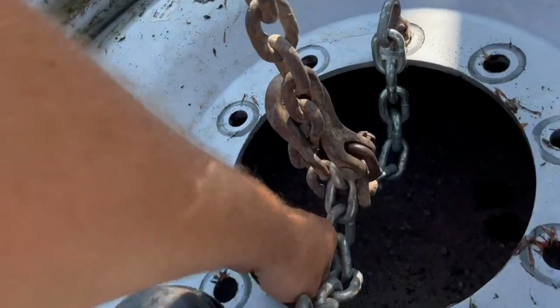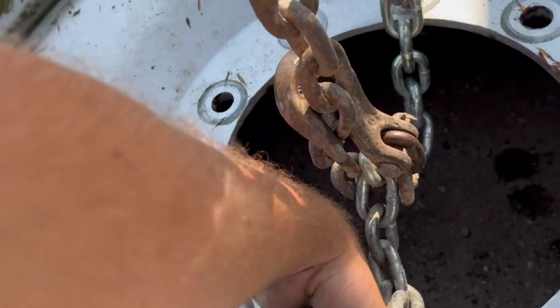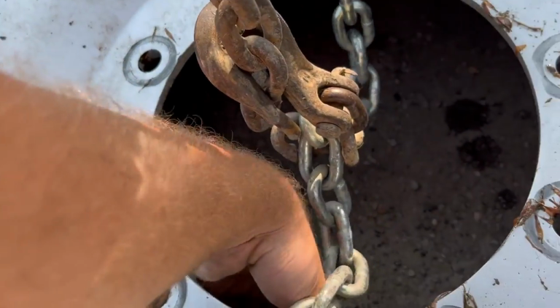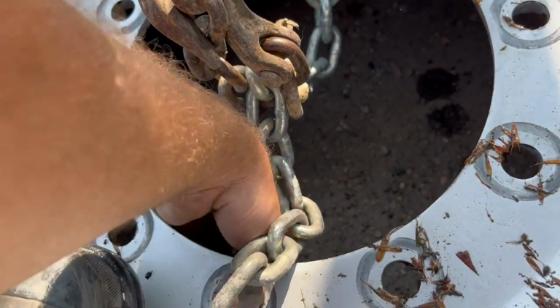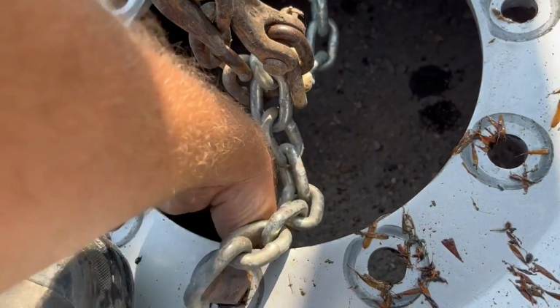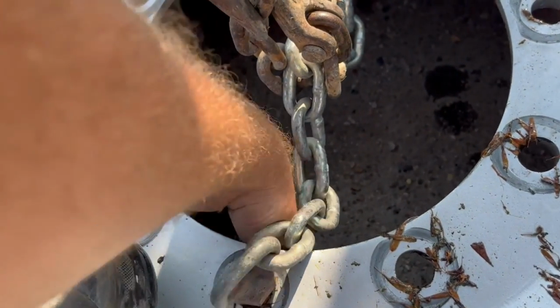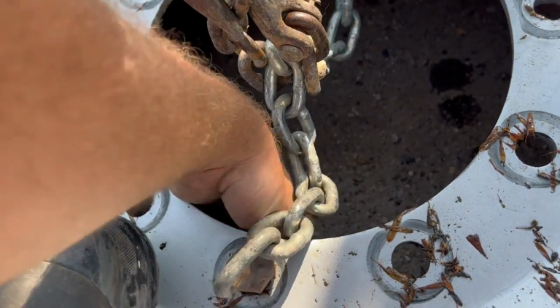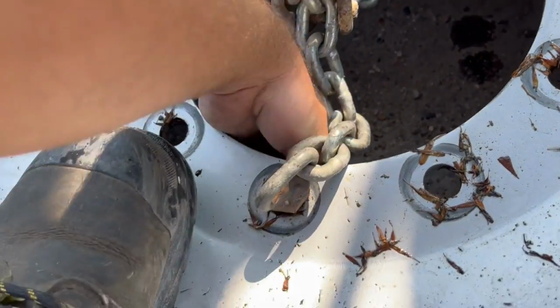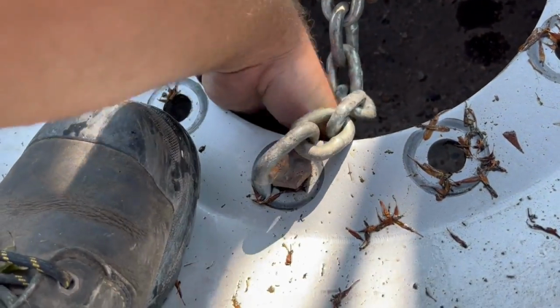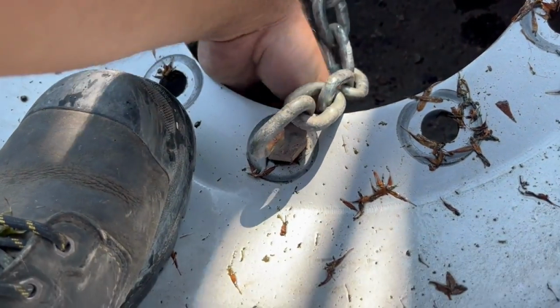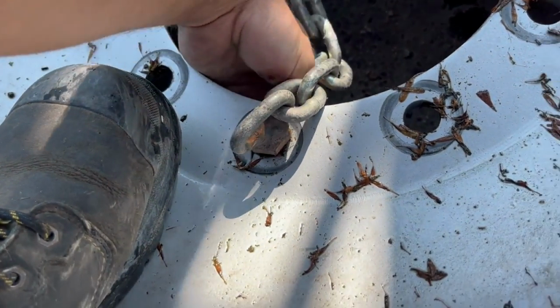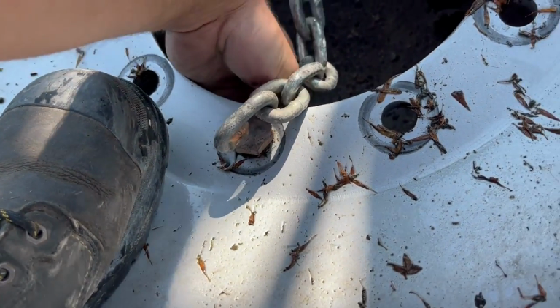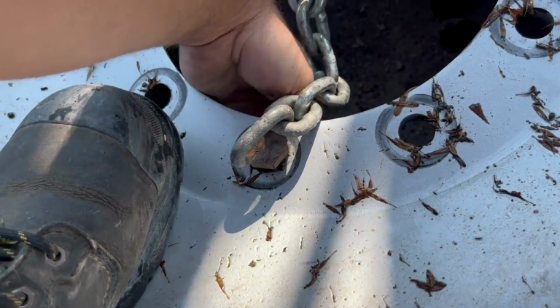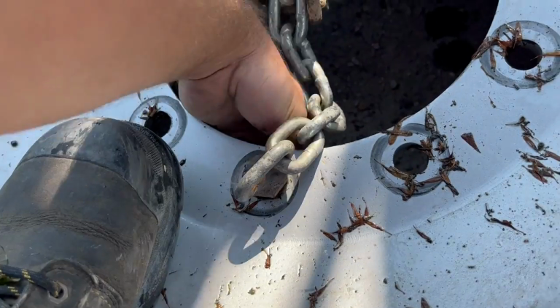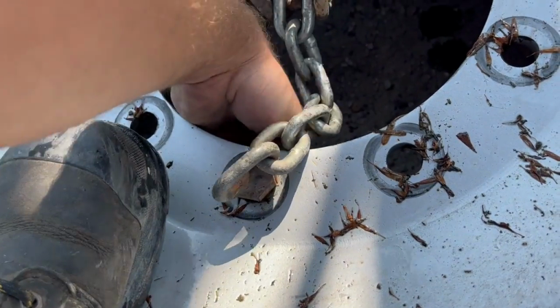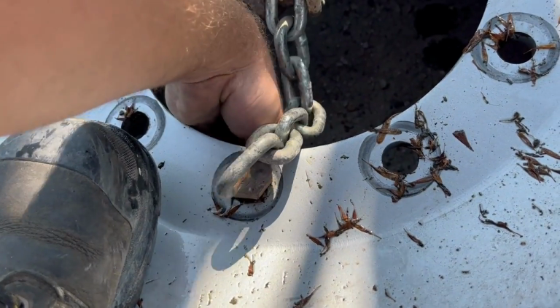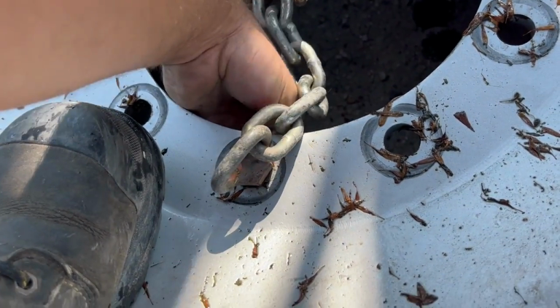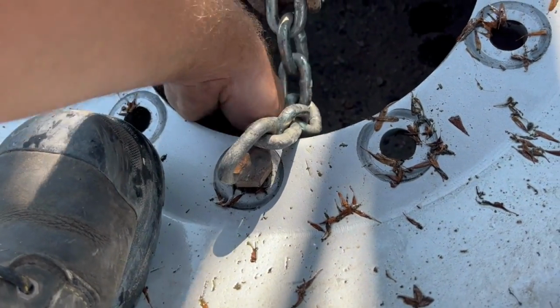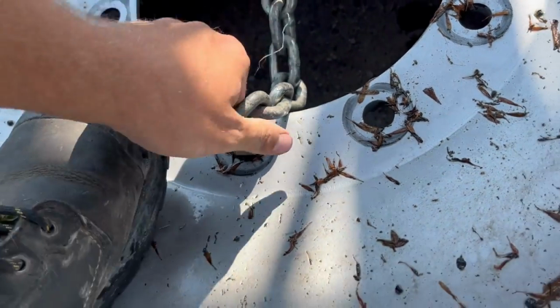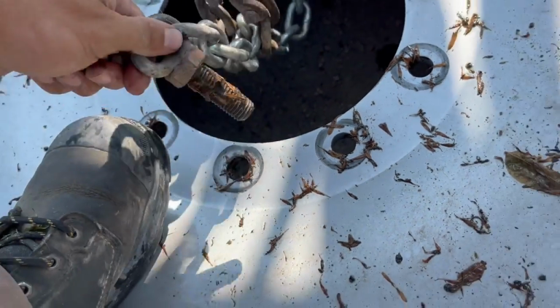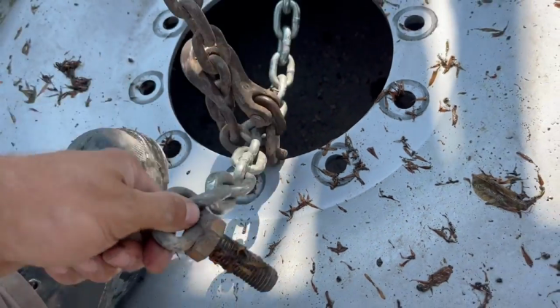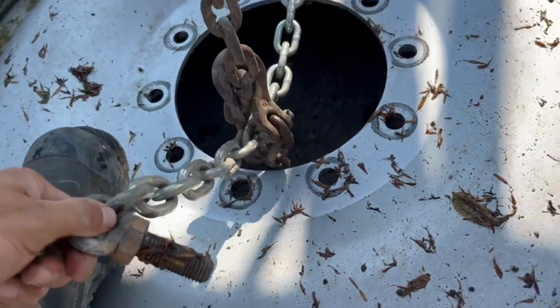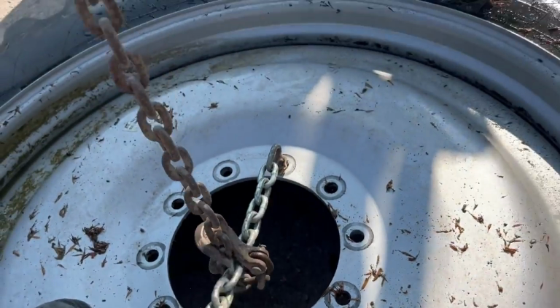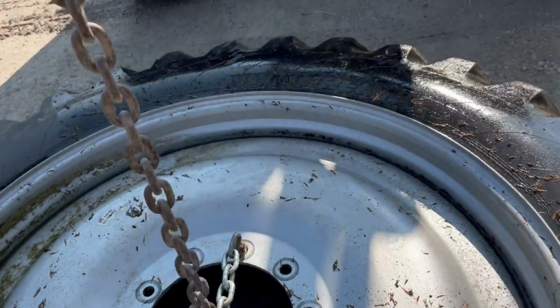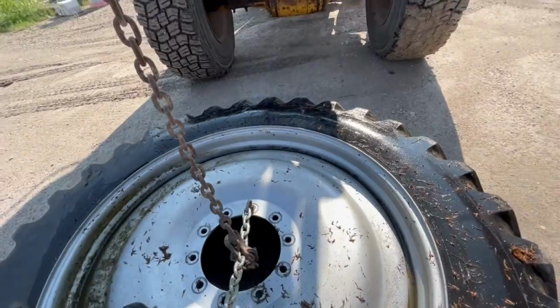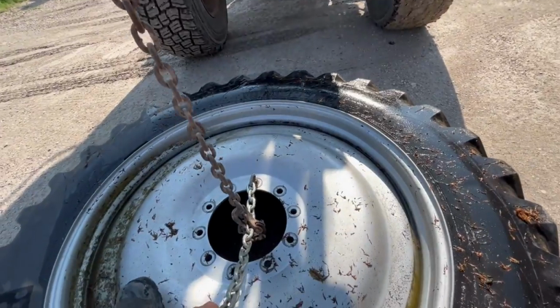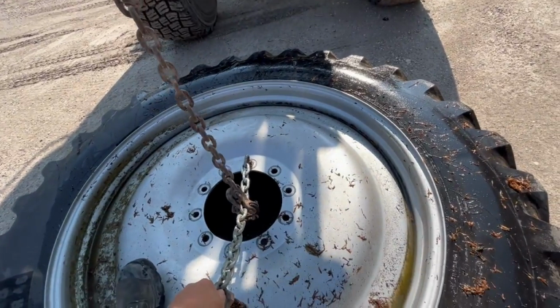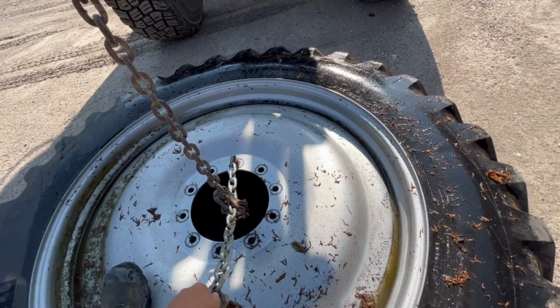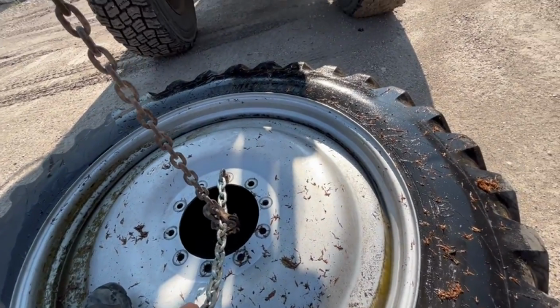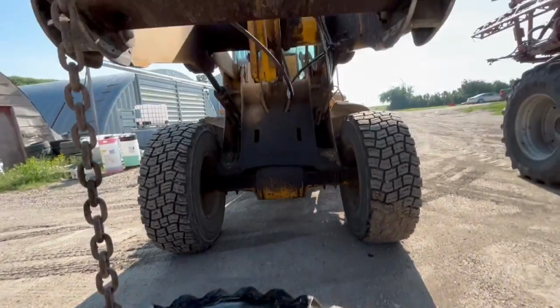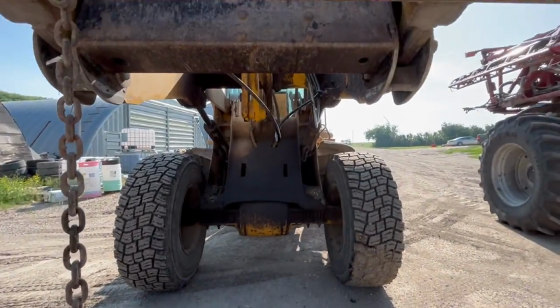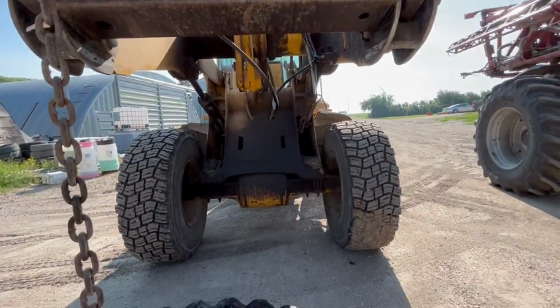To haul these tires around I just have a little chain with two bolts welded onto it and I put that through where the wheel studs go. It makes carrying these big tires around a little easier, and then I just use my payloader.